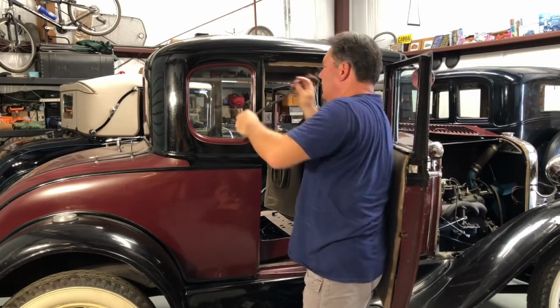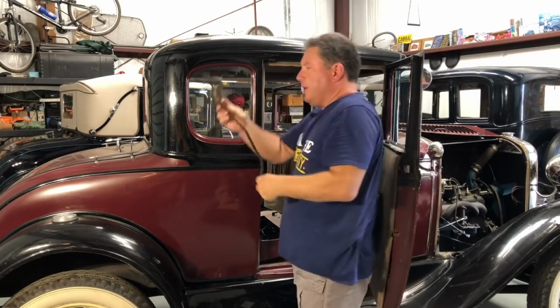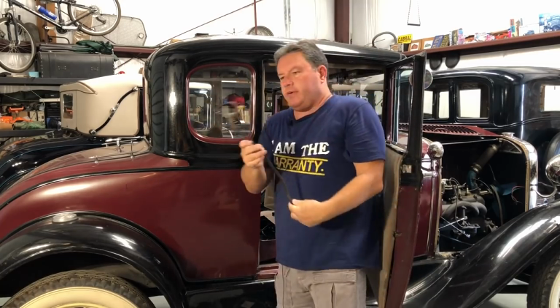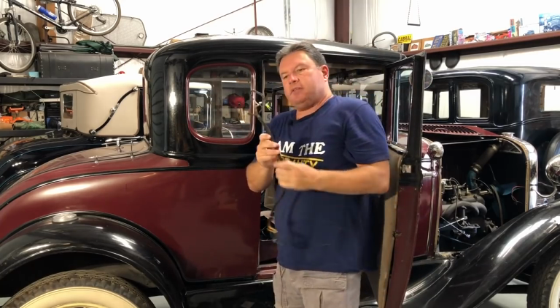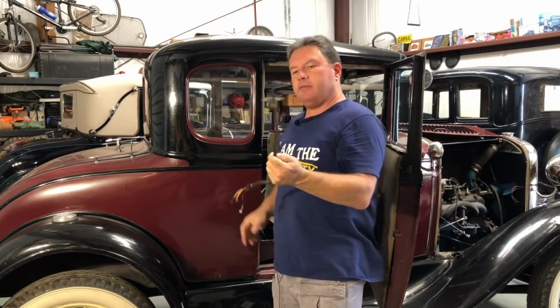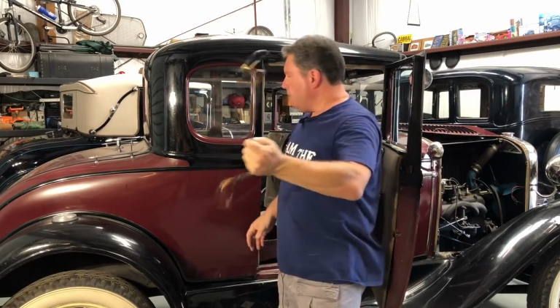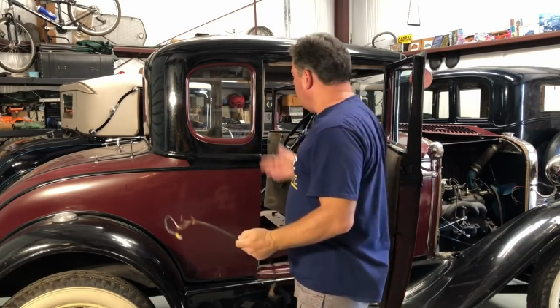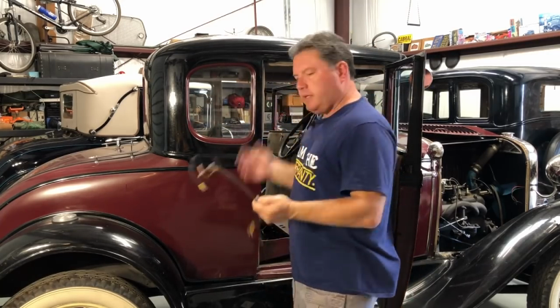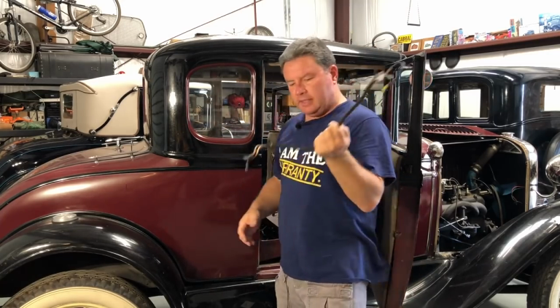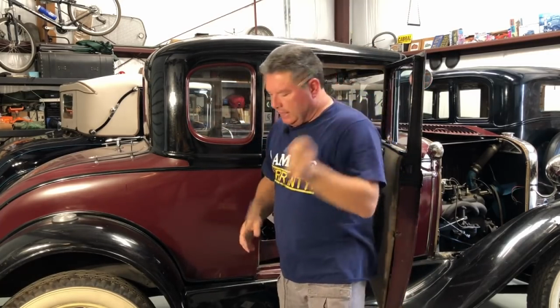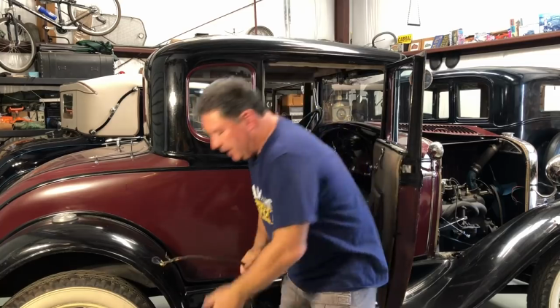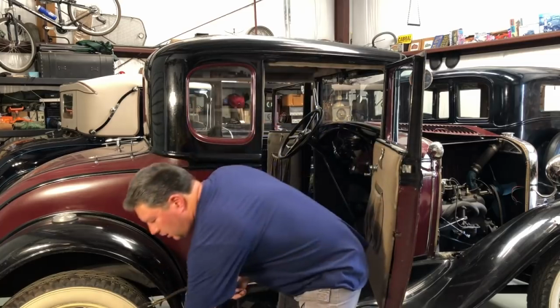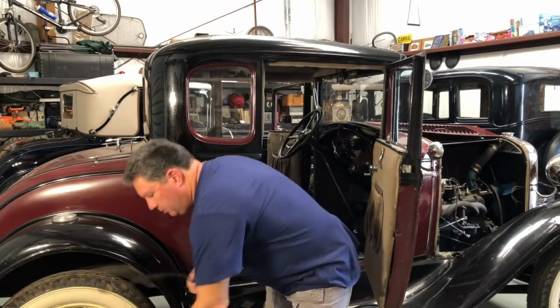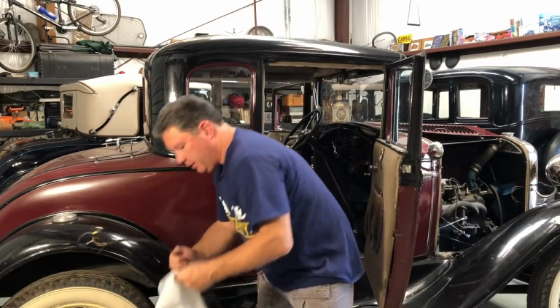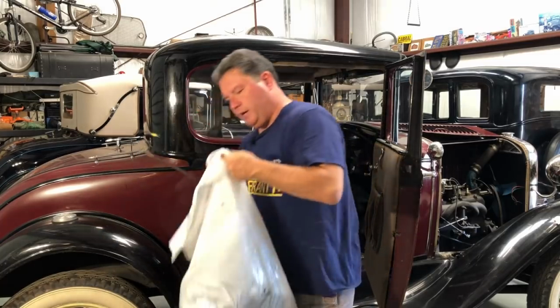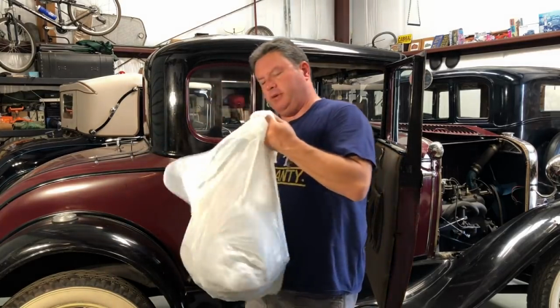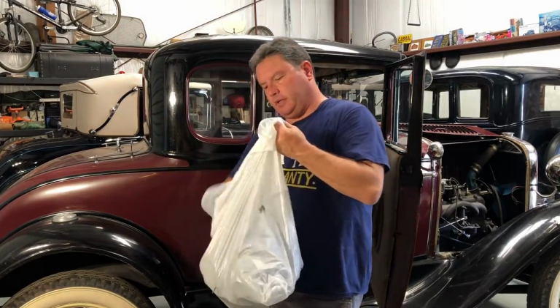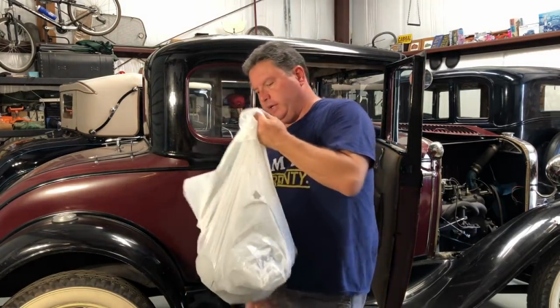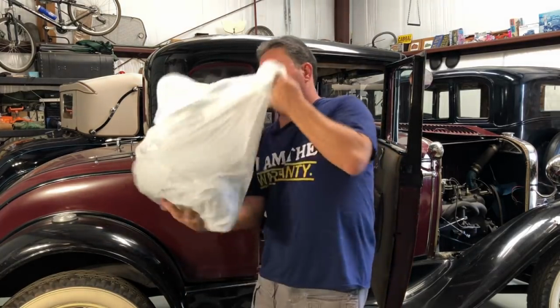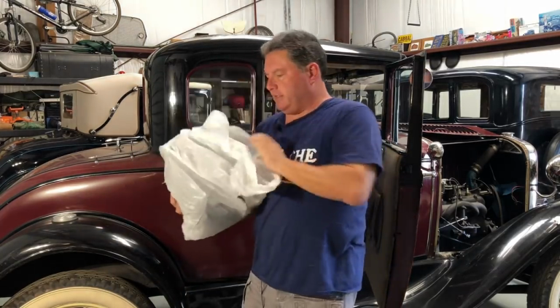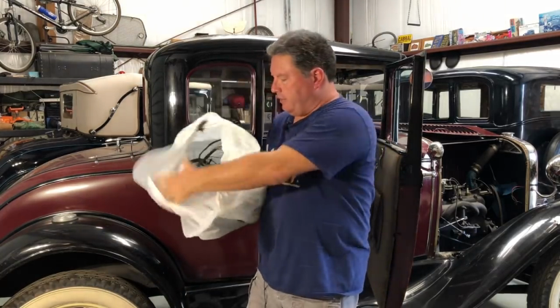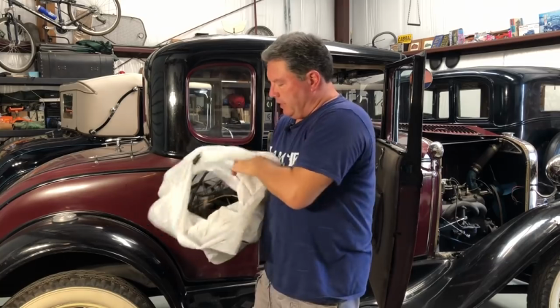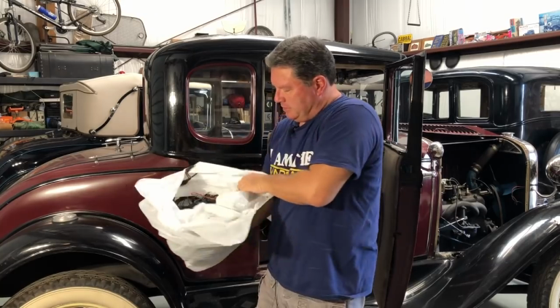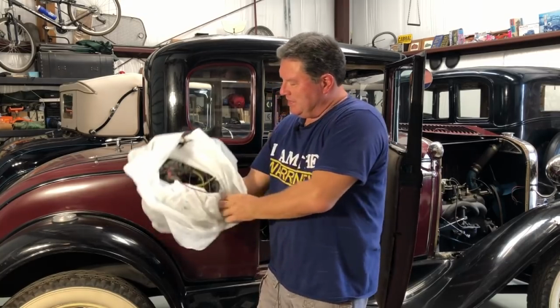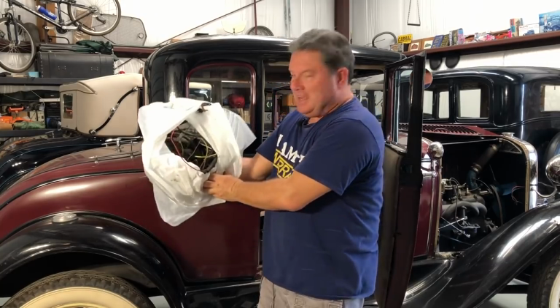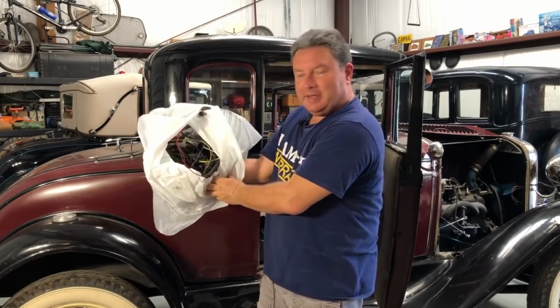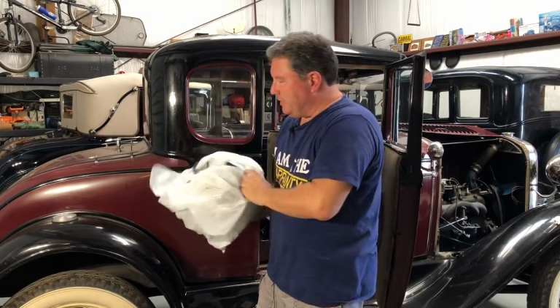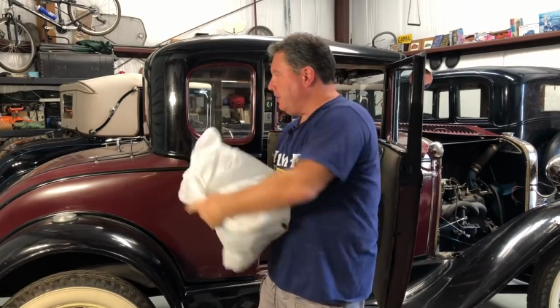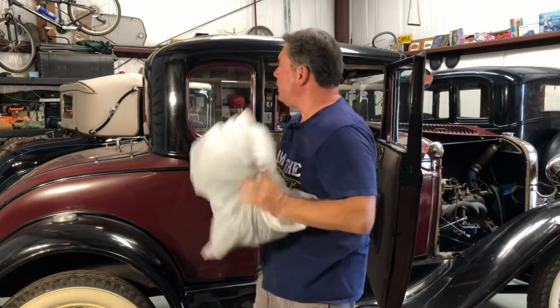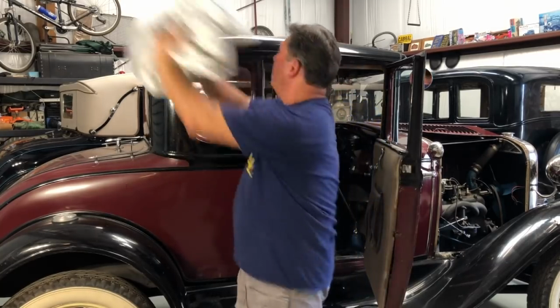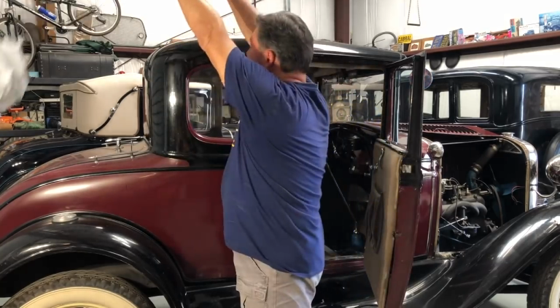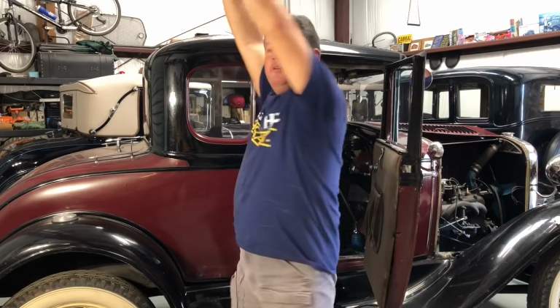There we go — the very last piece of hooptie wiring out of this car. With that, all the hooptie wiring has now been removed and it's all here in this lovely trash bag. That is now officially trash!